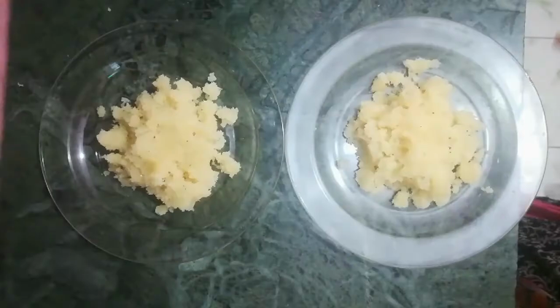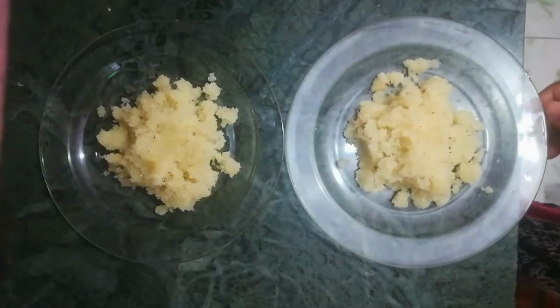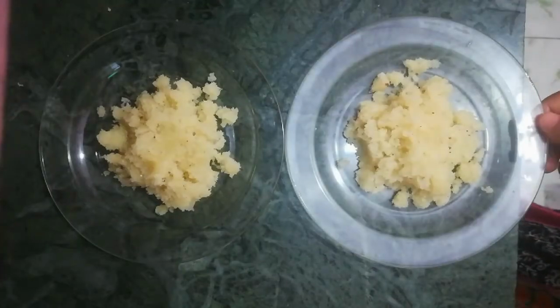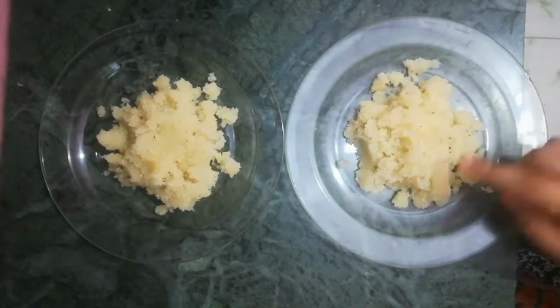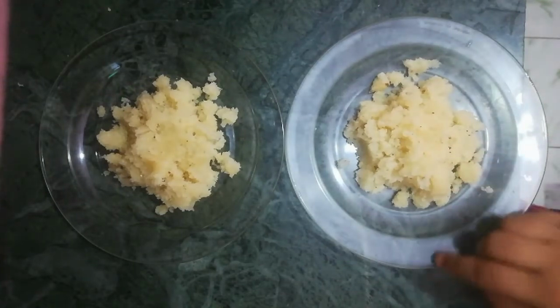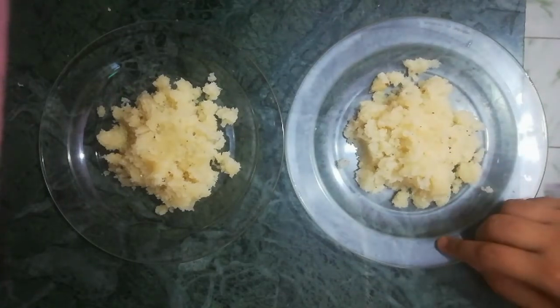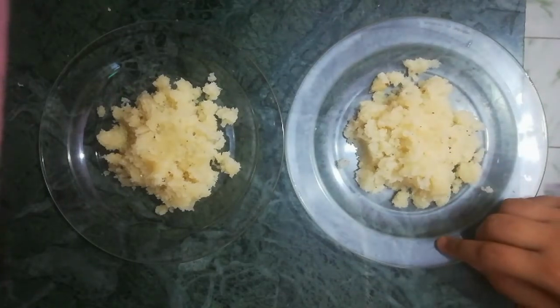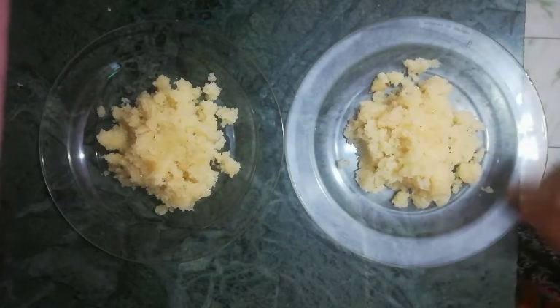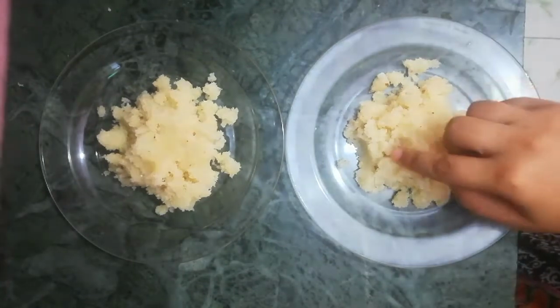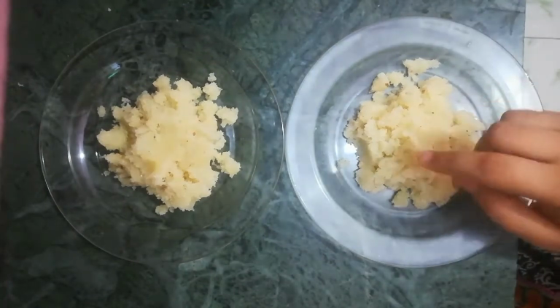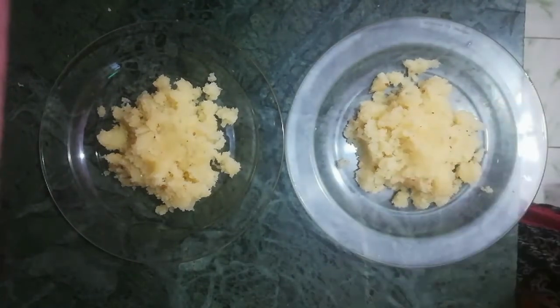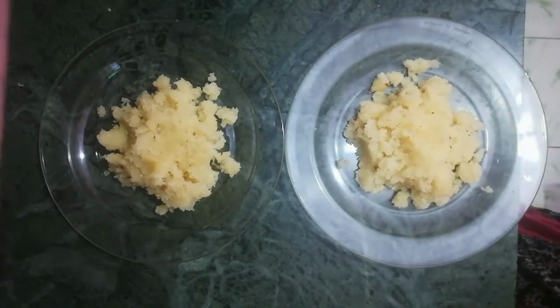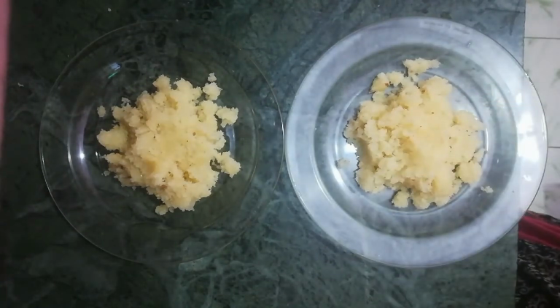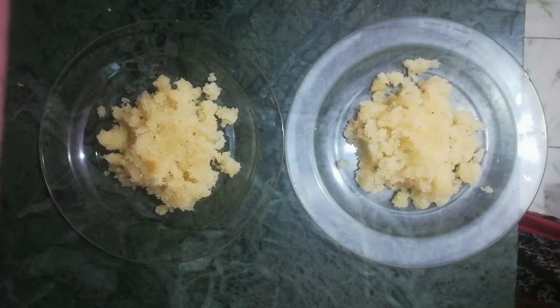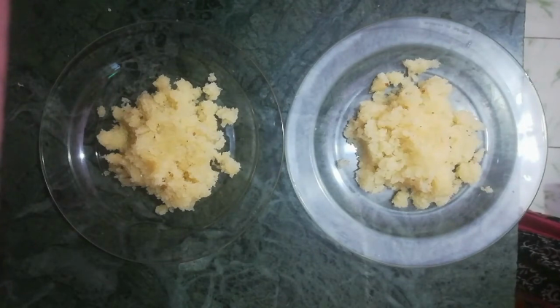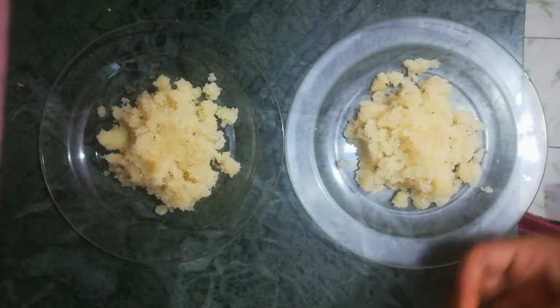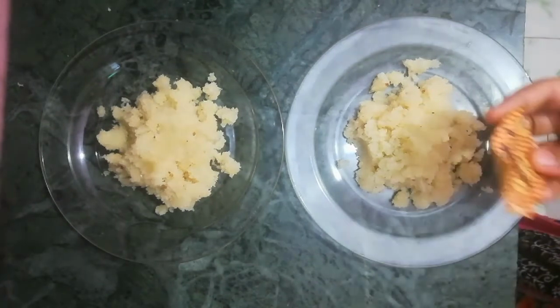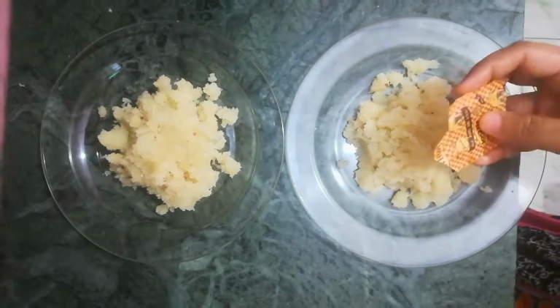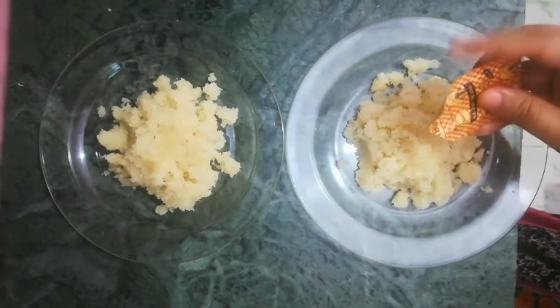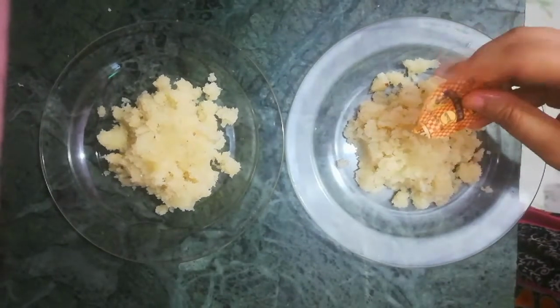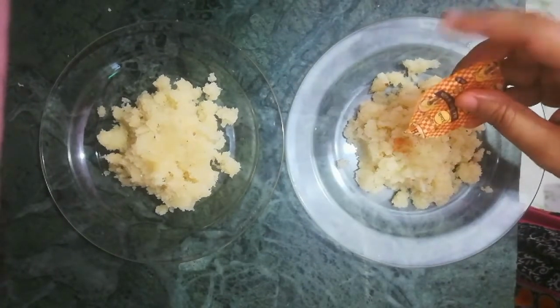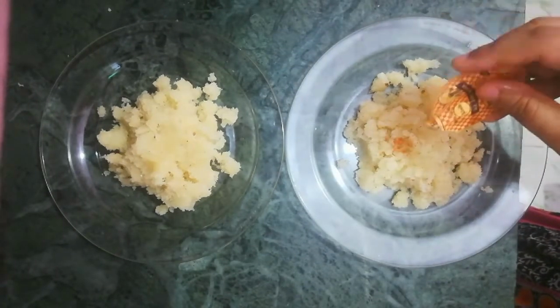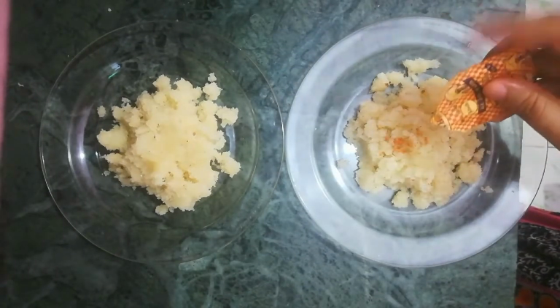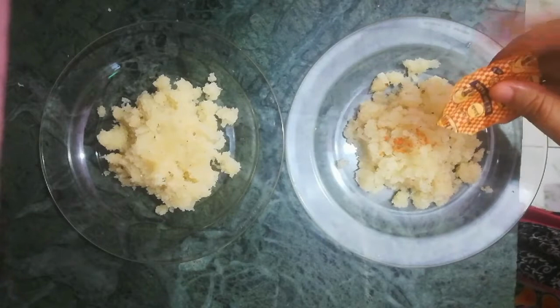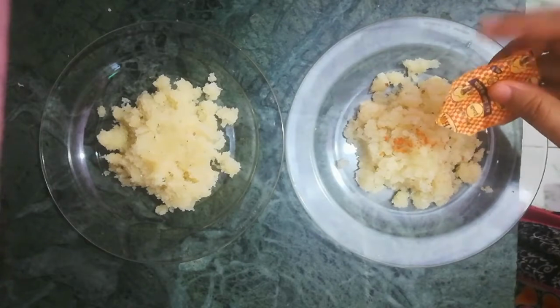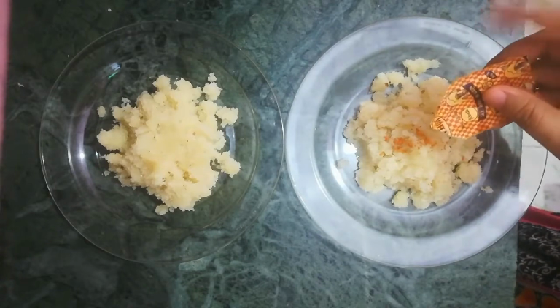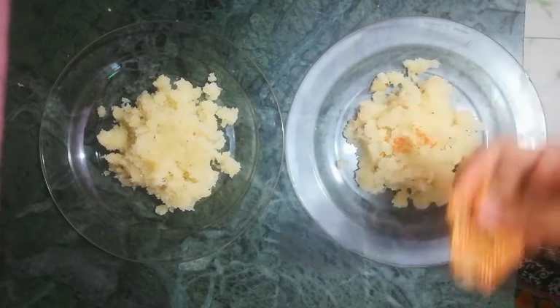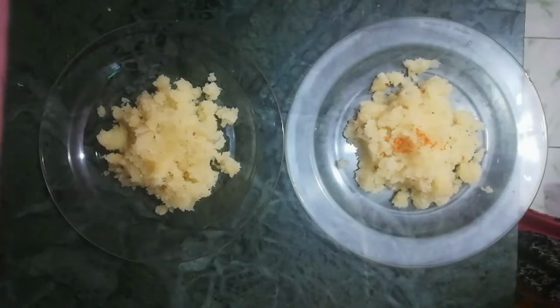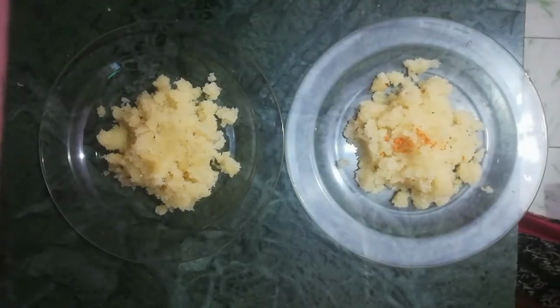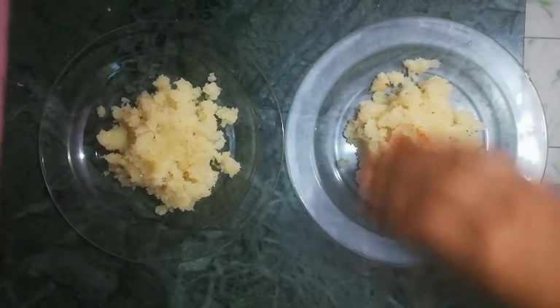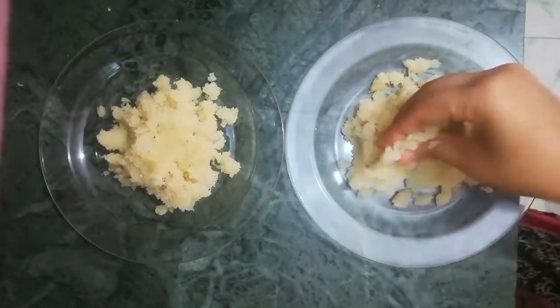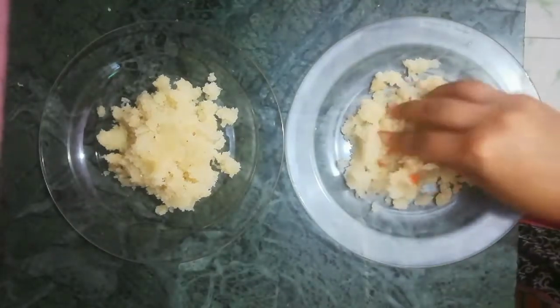Friends, now this coconut has cooled down nicely. I have taken it out in two containers because we are going to make two types of ladoo. In this container I am adding one pinch of color and we will mix it well.